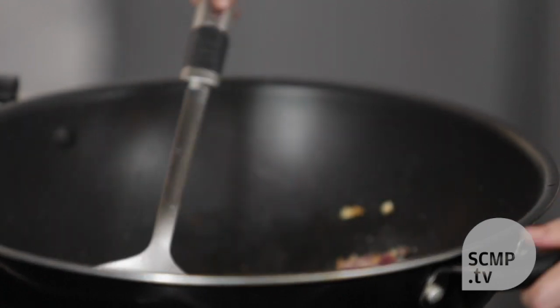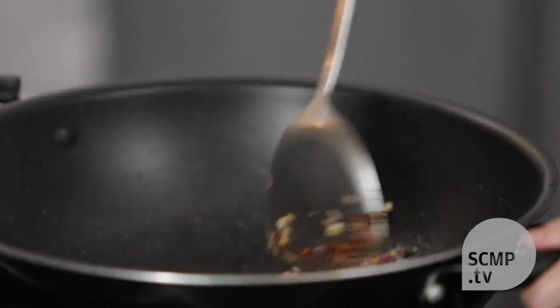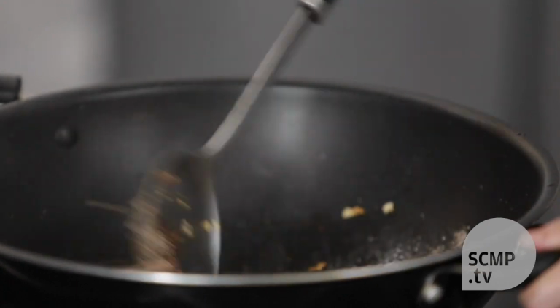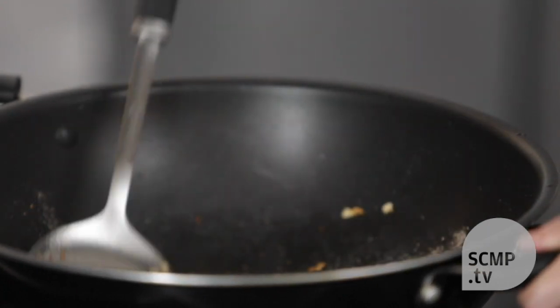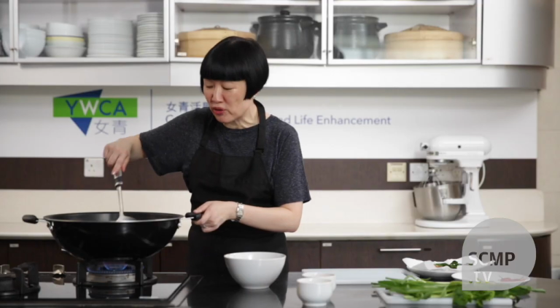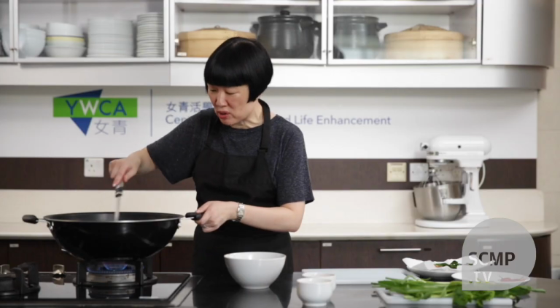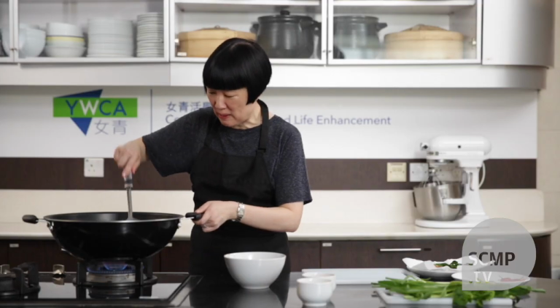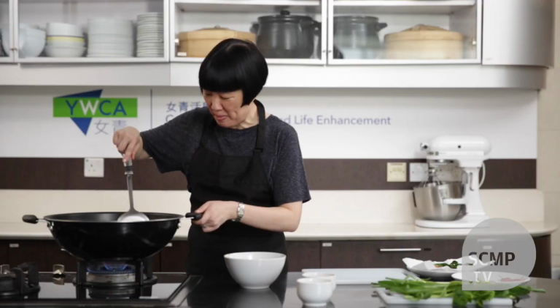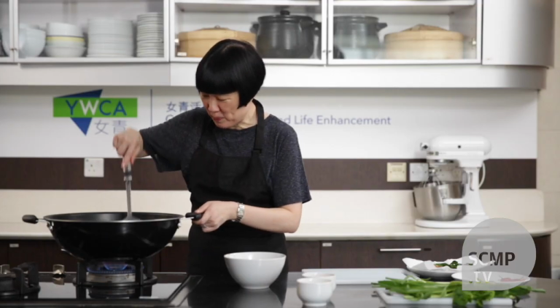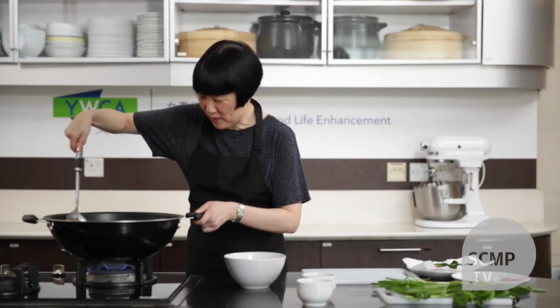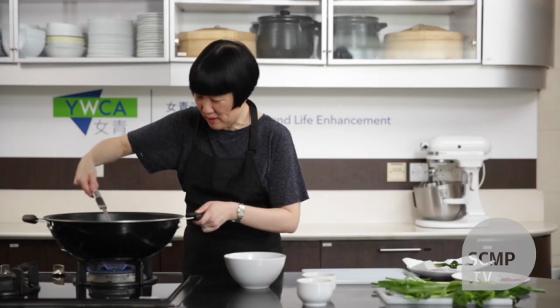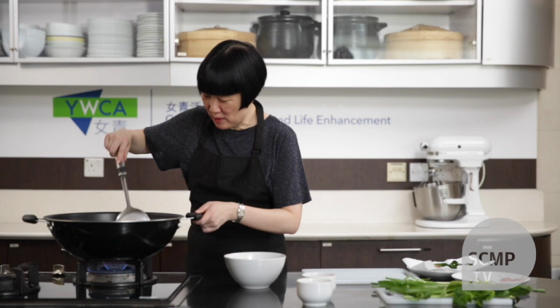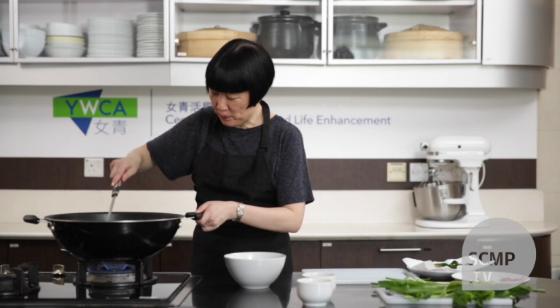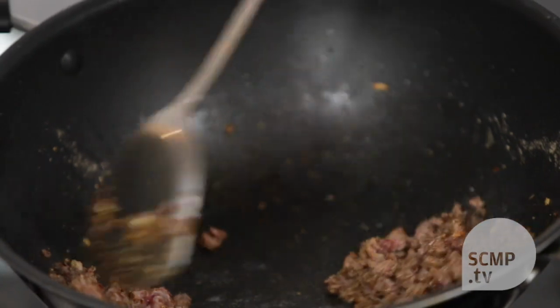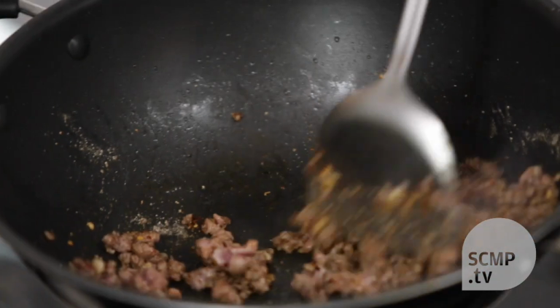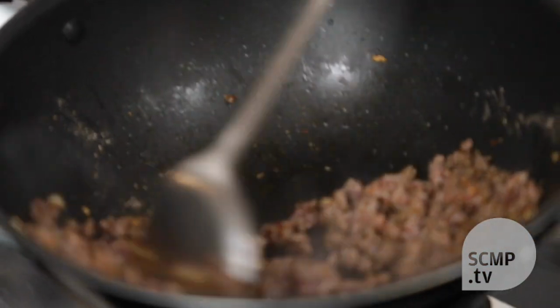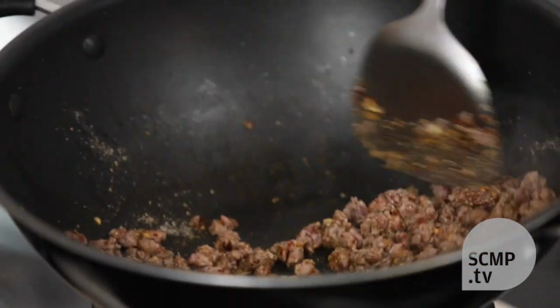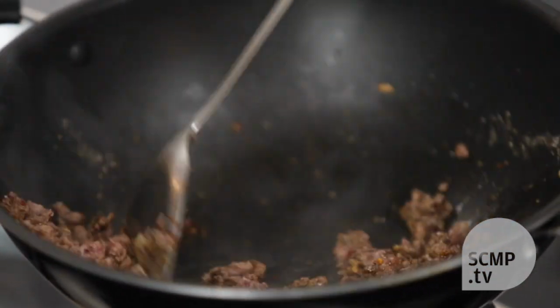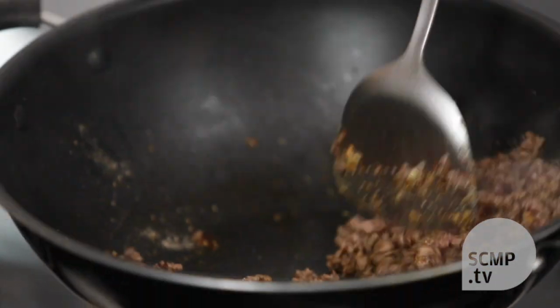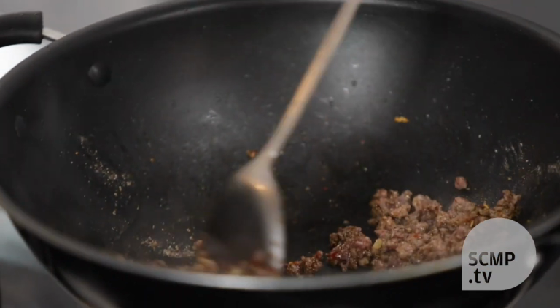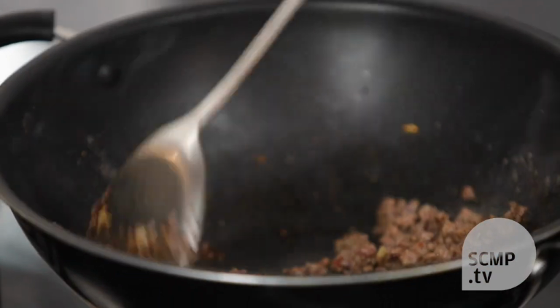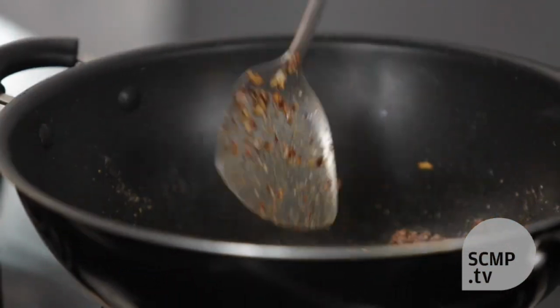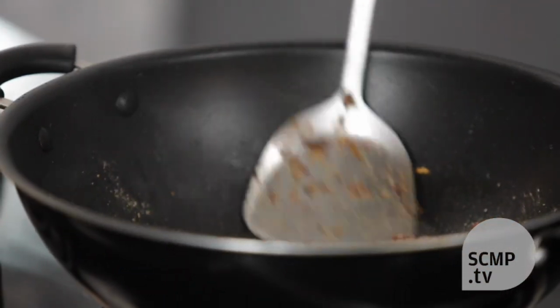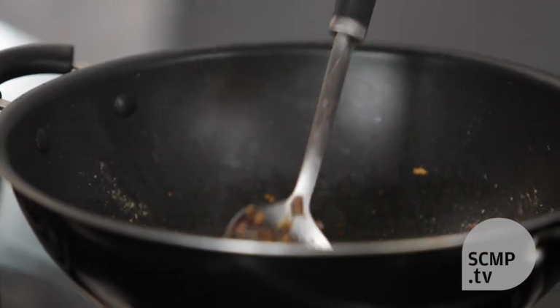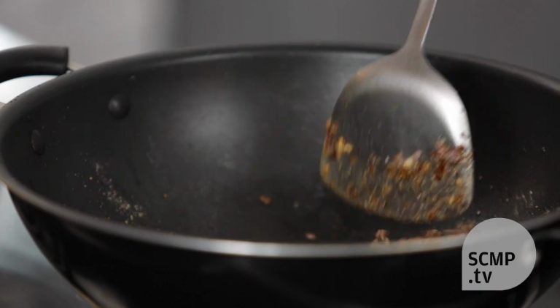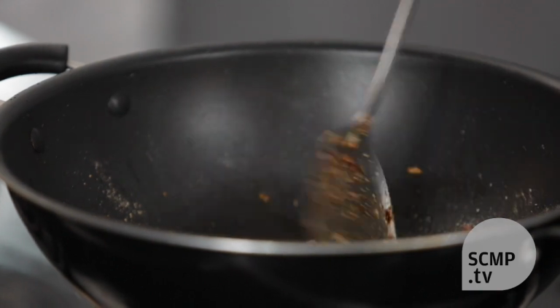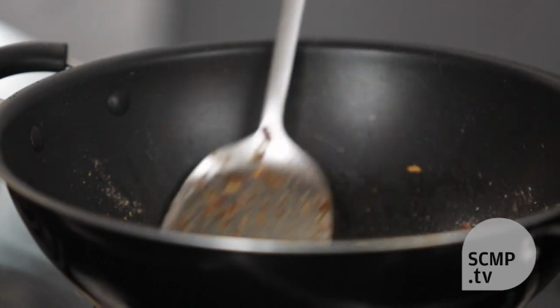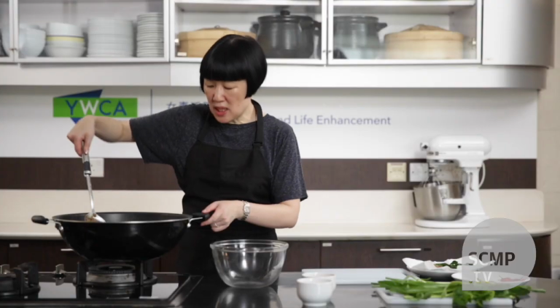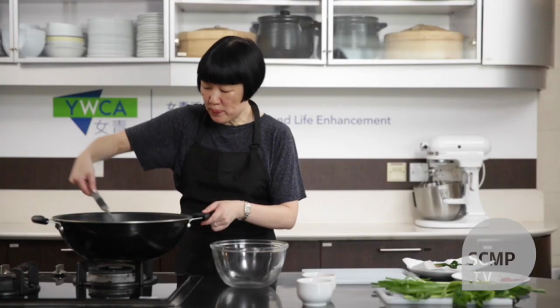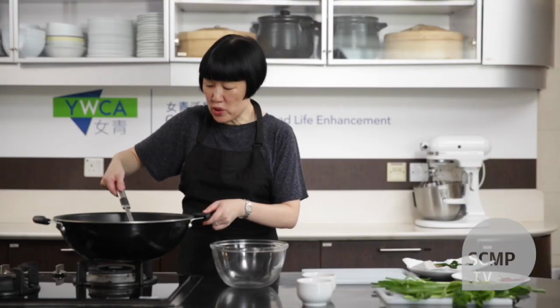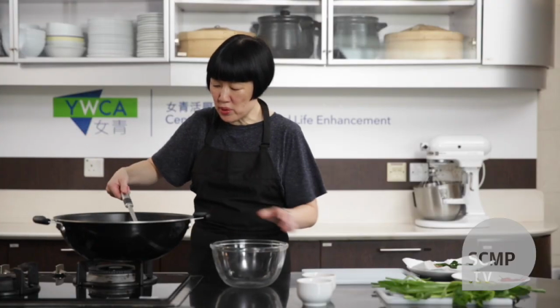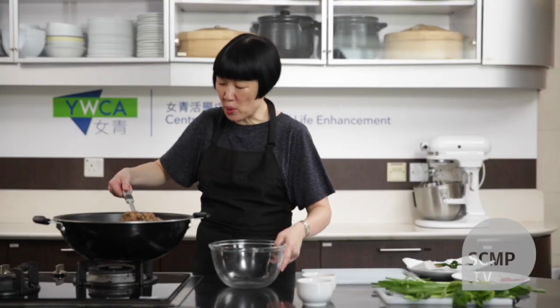Then you stir fry until it's fully cooked. When the meat is done, you just put it in a bowl.